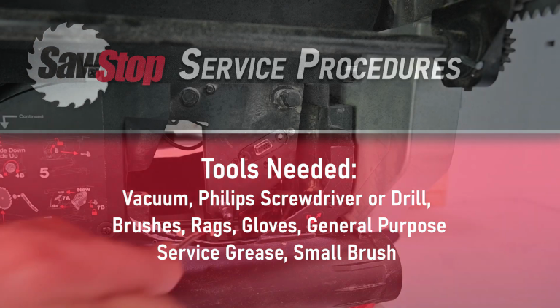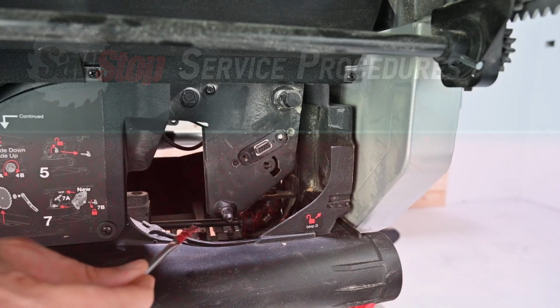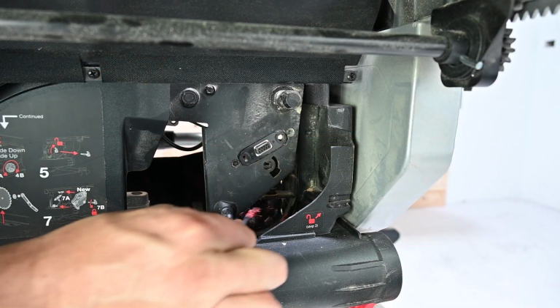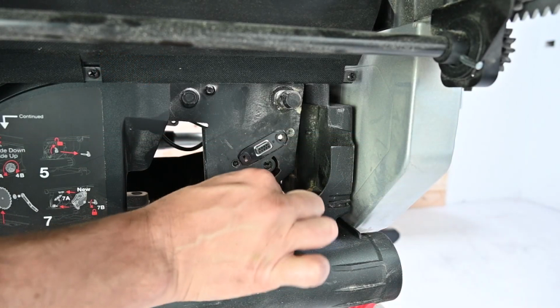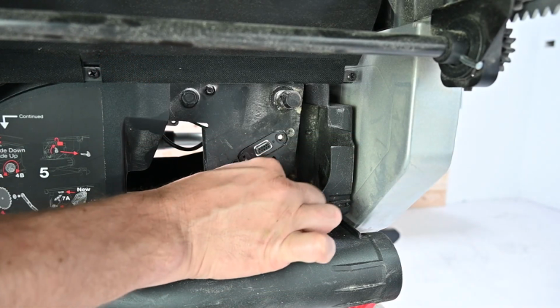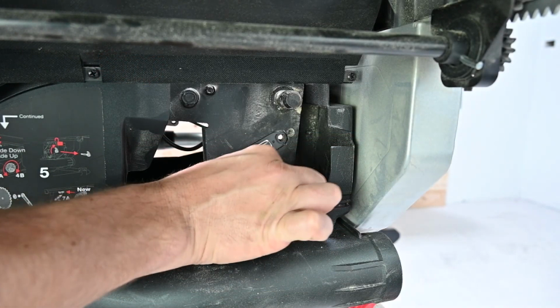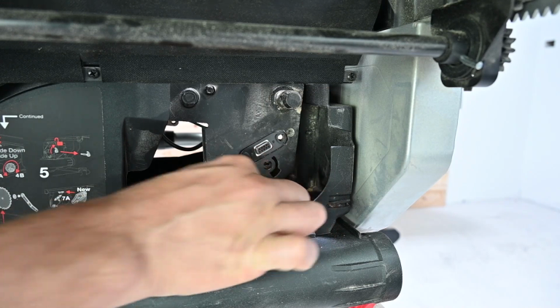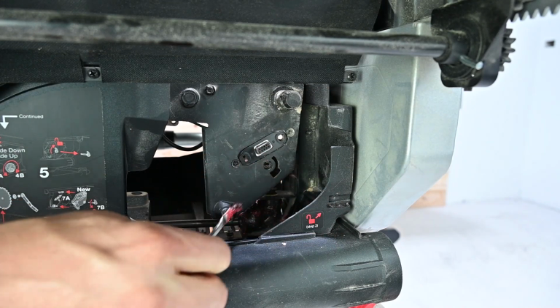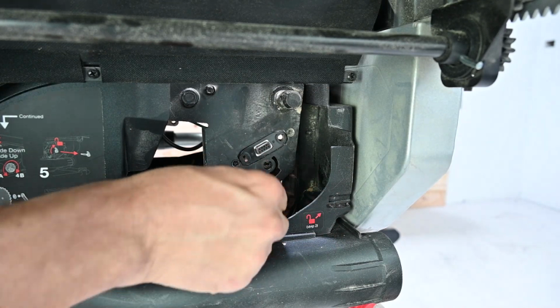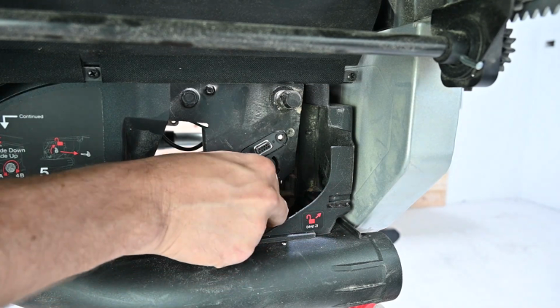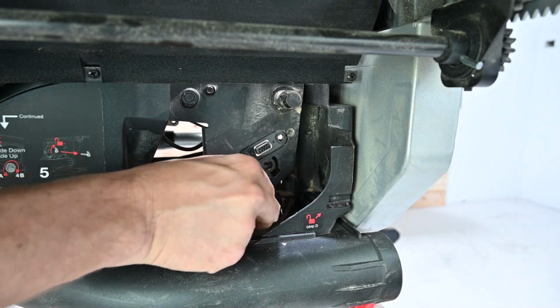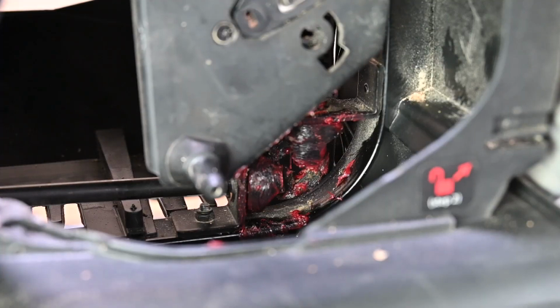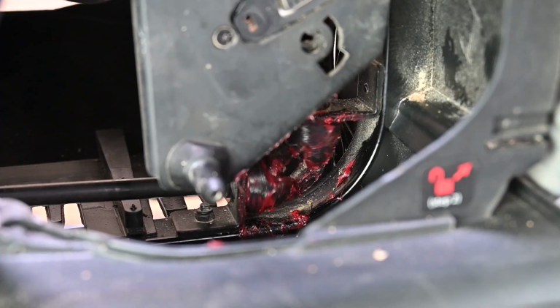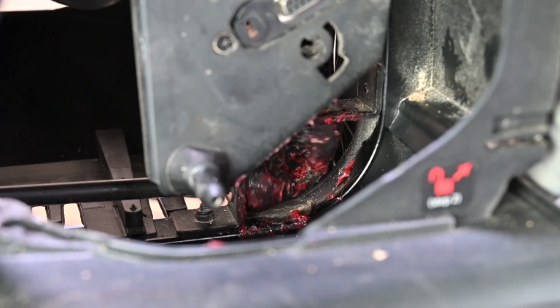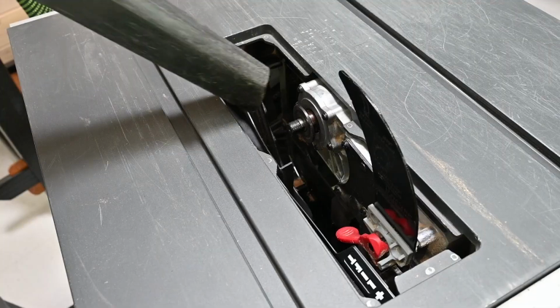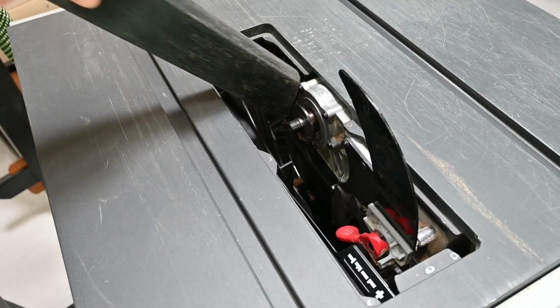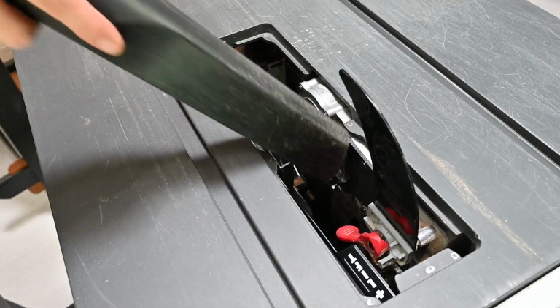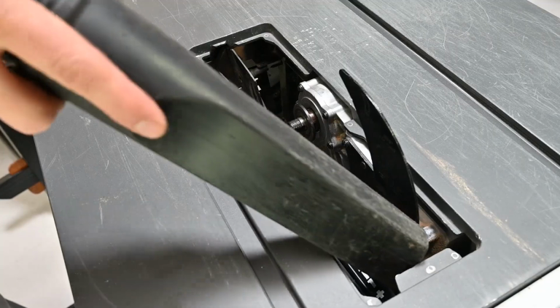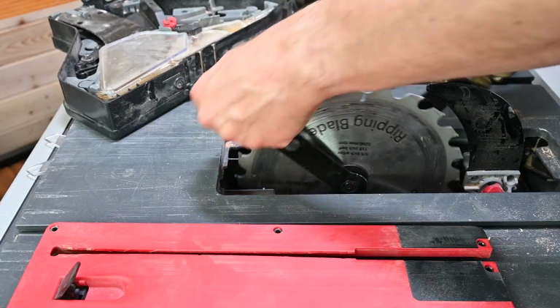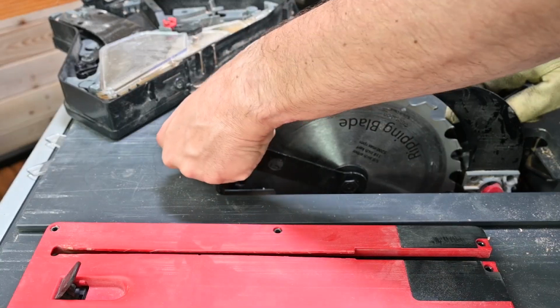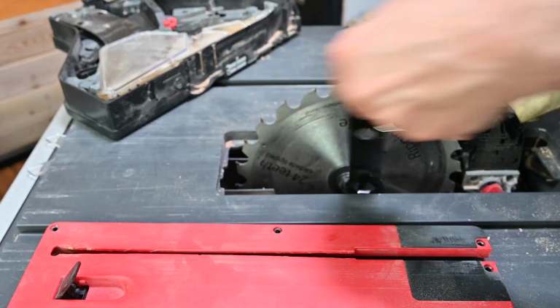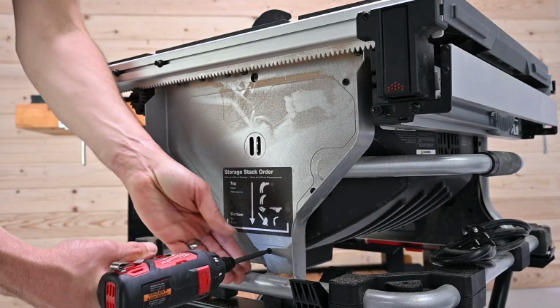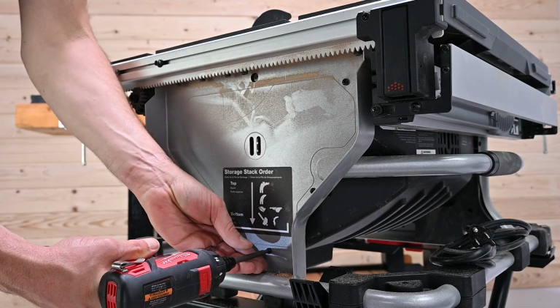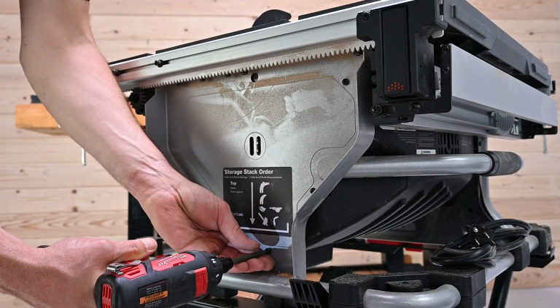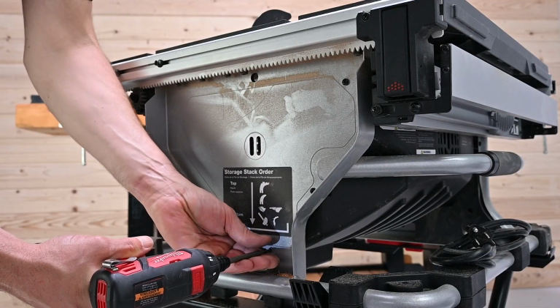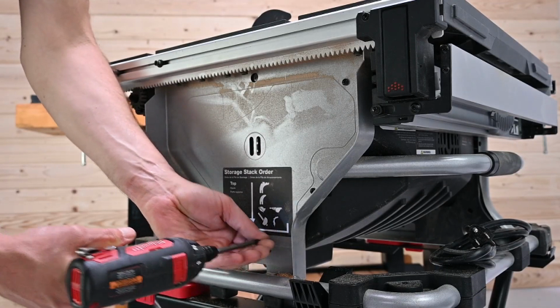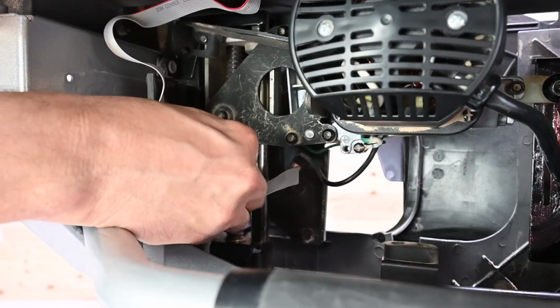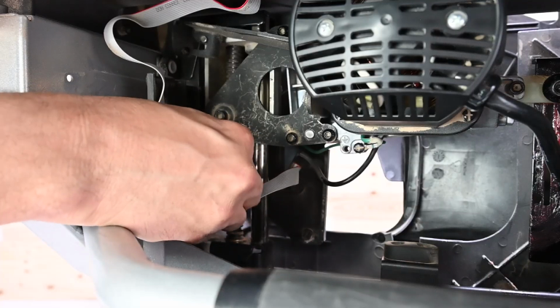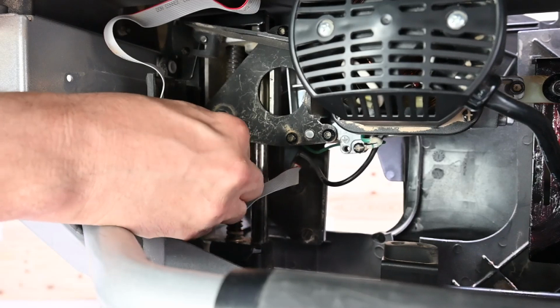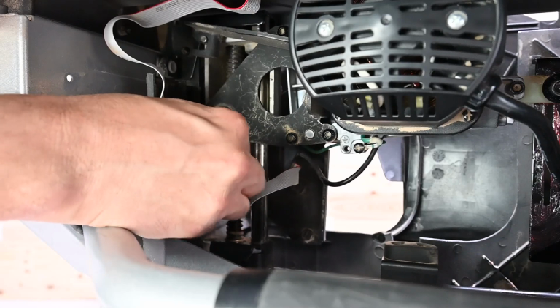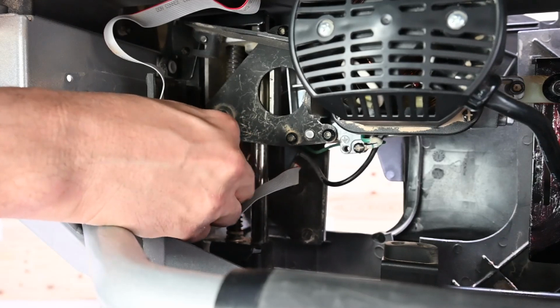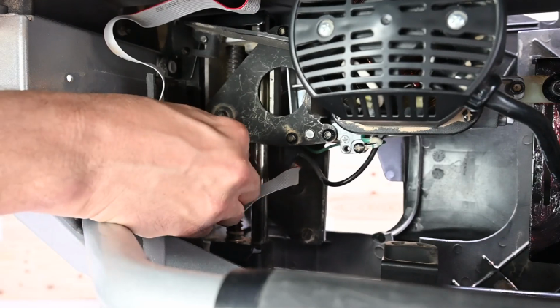This video will show you how to perform general maintenance on your SawStop compact table saw. Your compact table saw was designed to minimize maintenance. With minimal care, you can keep your saw in efficient and safe working condition.